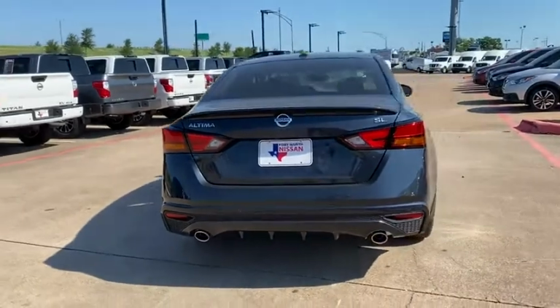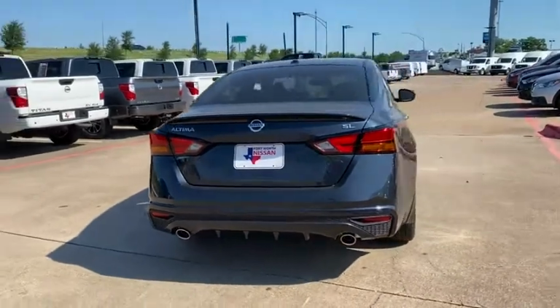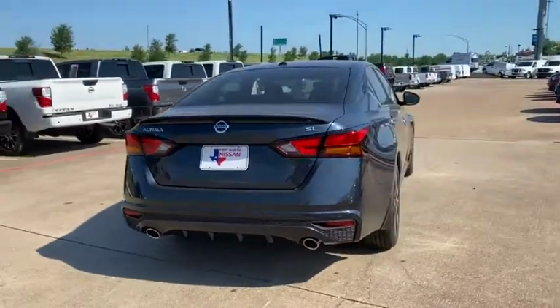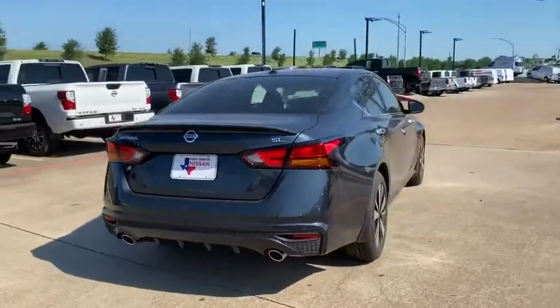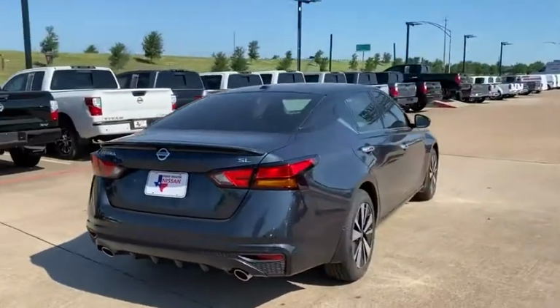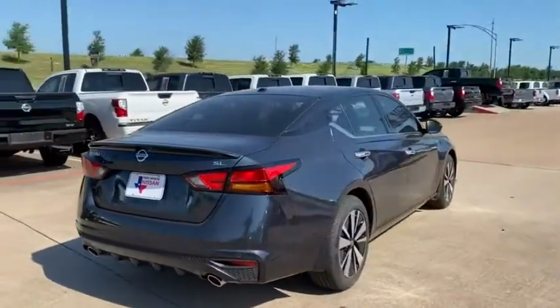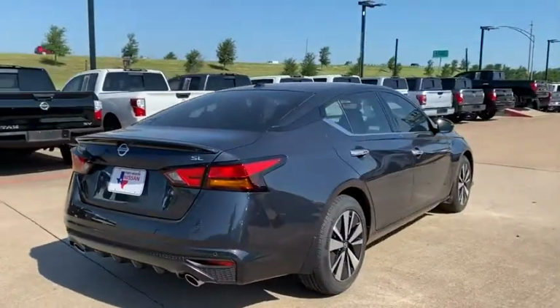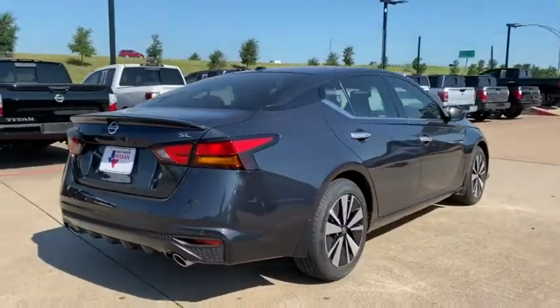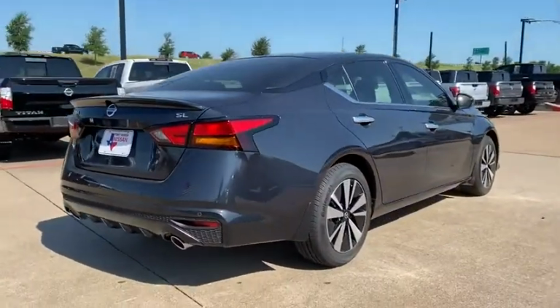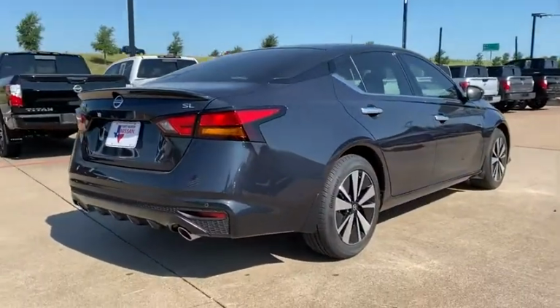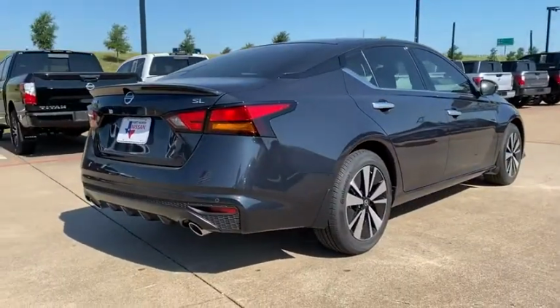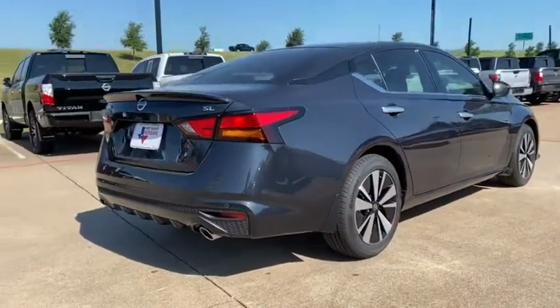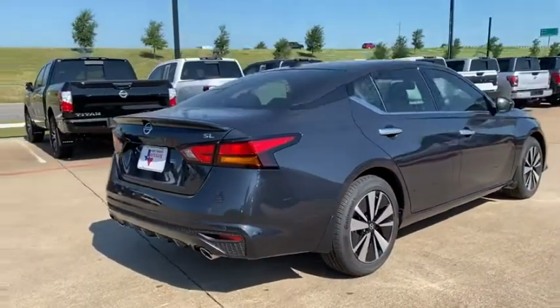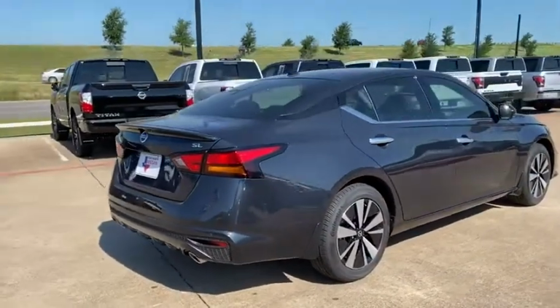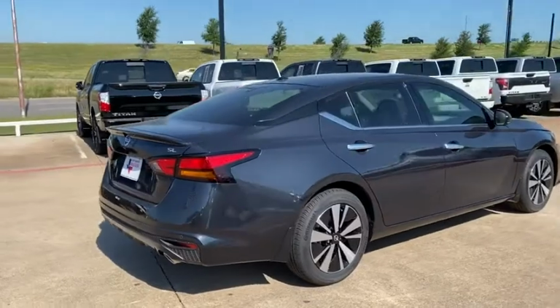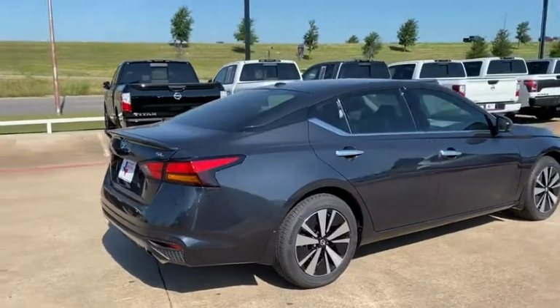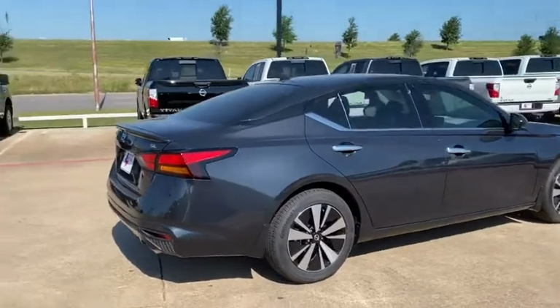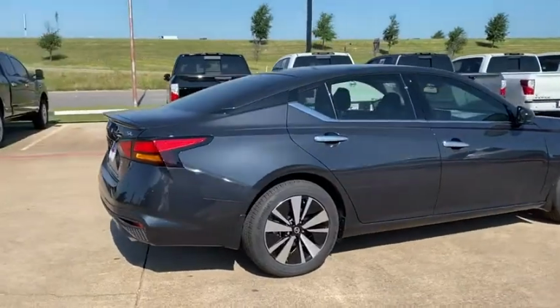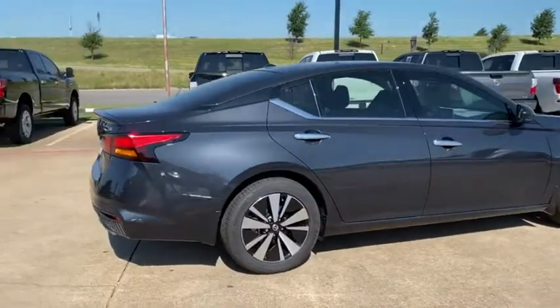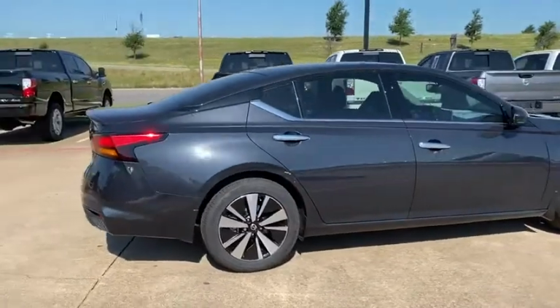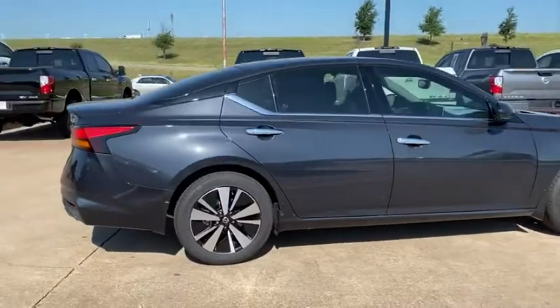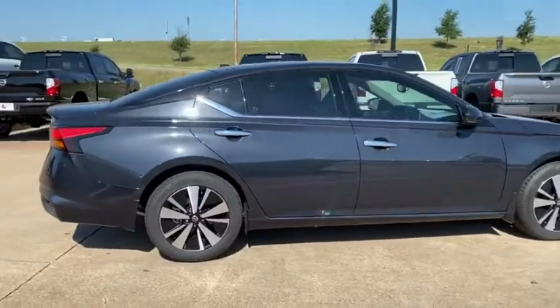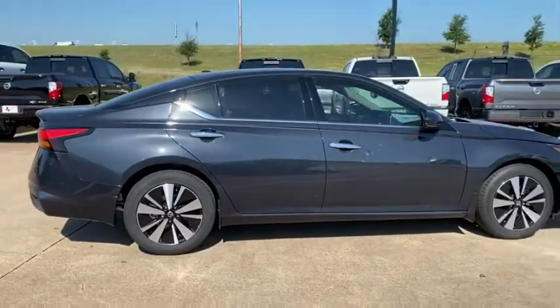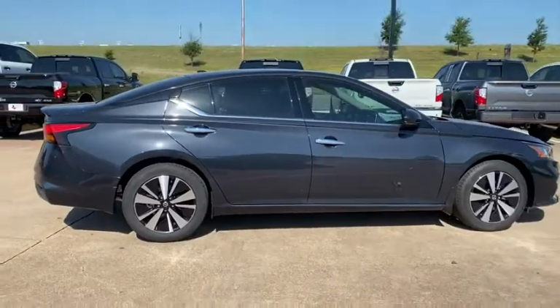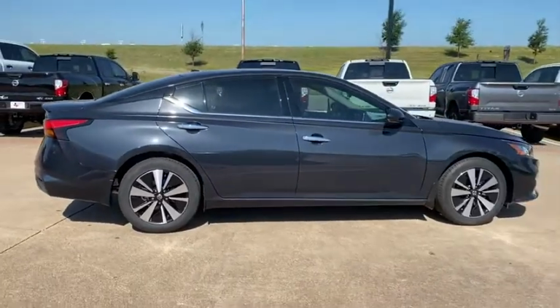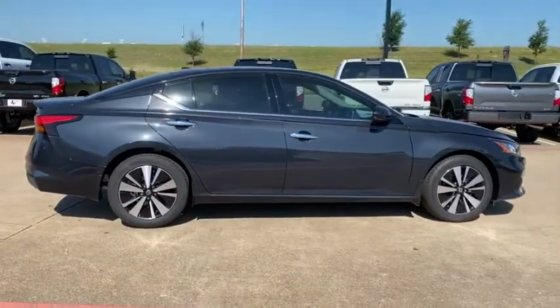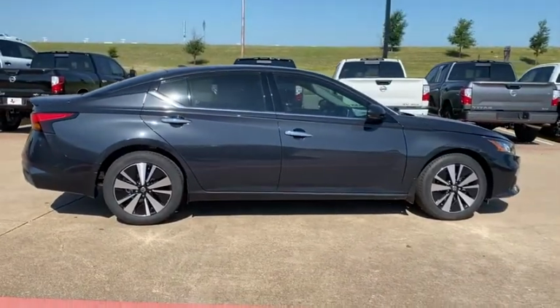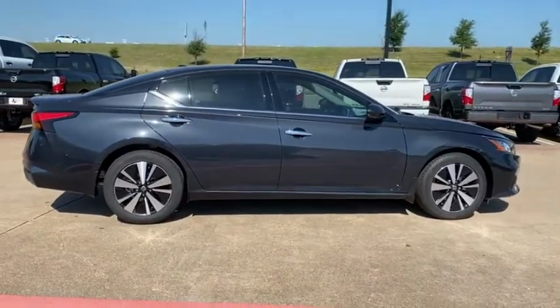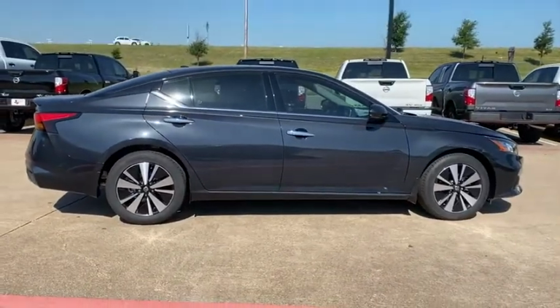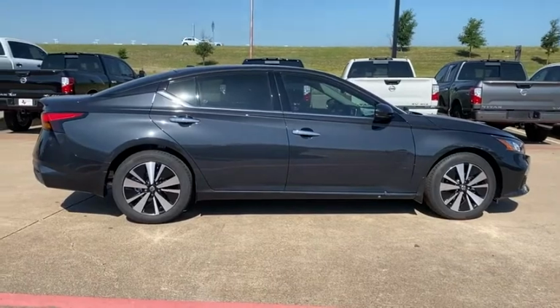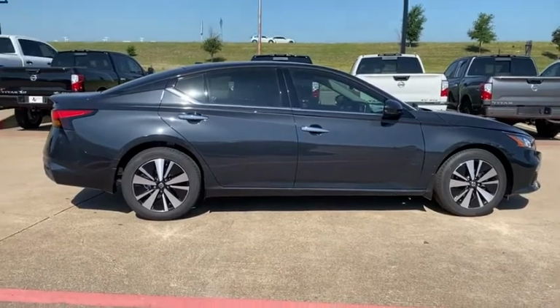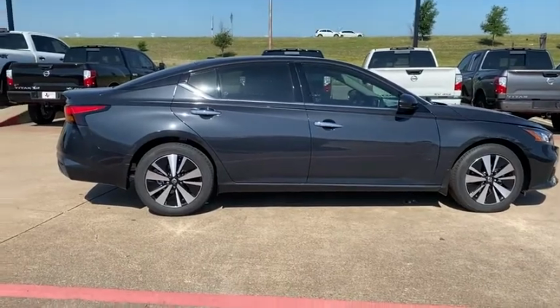This vehicle has less than 100 miles. Here are some of this vehicle's great options: traction control, navigation system, power passenger seat, dual airbags, alloy wheels.